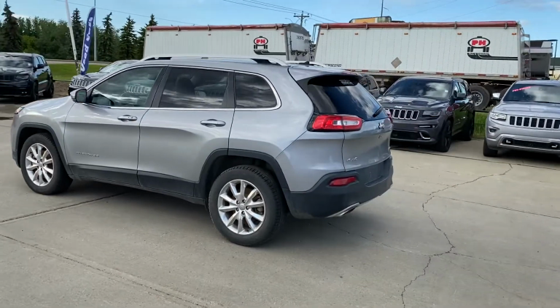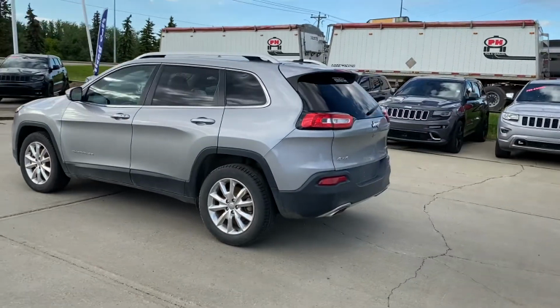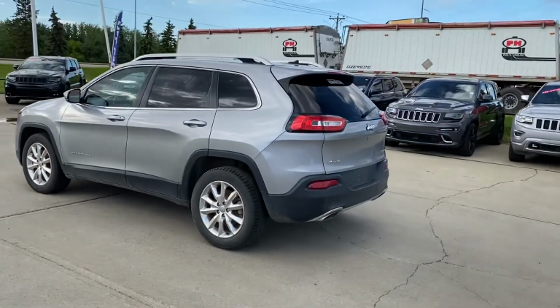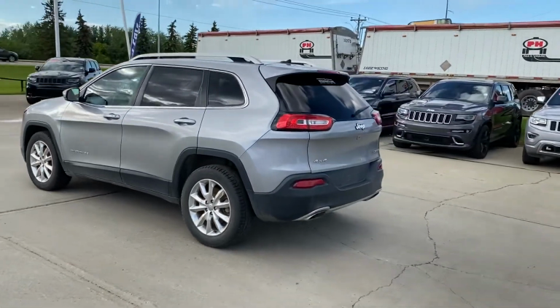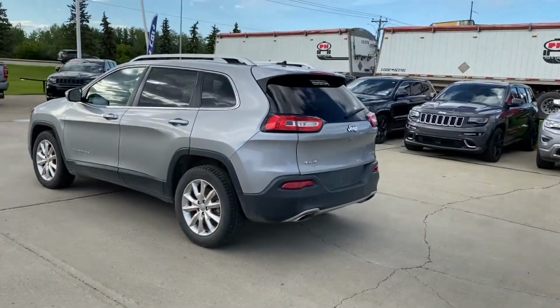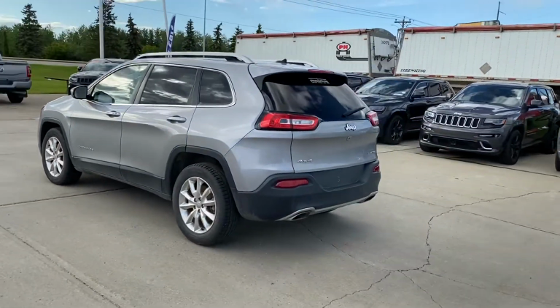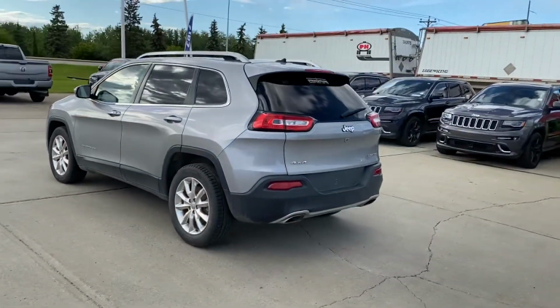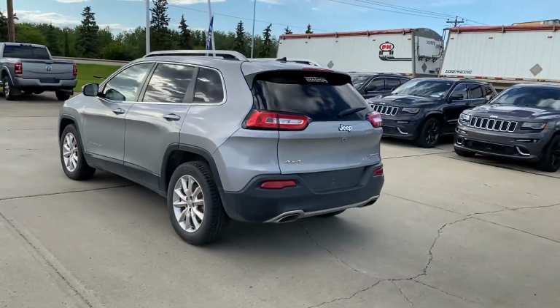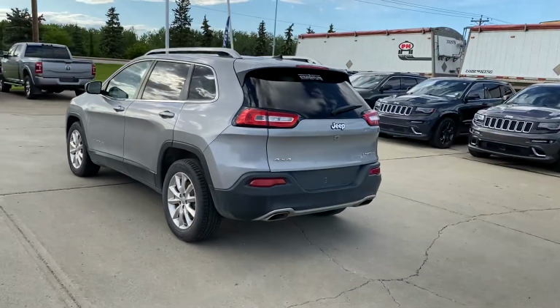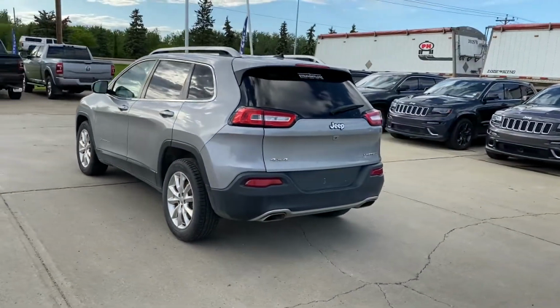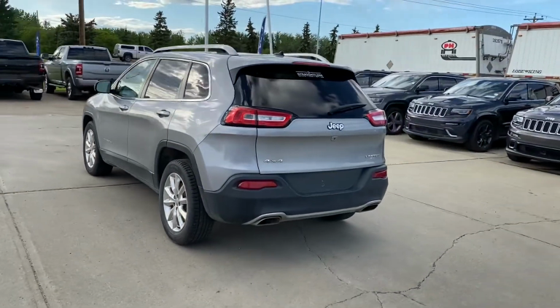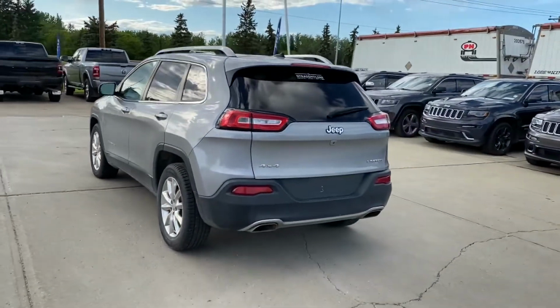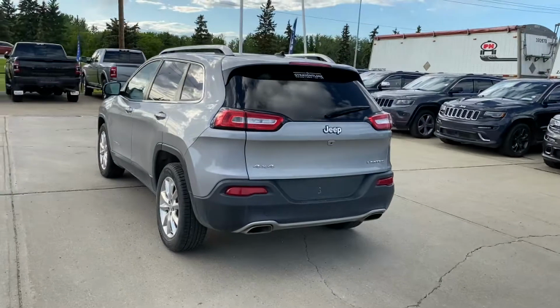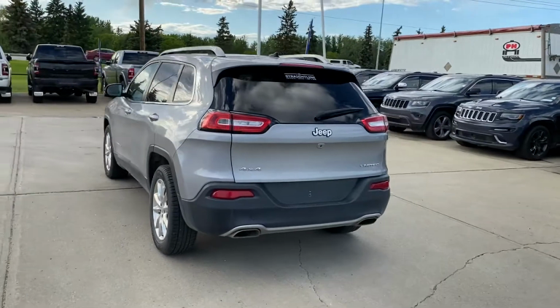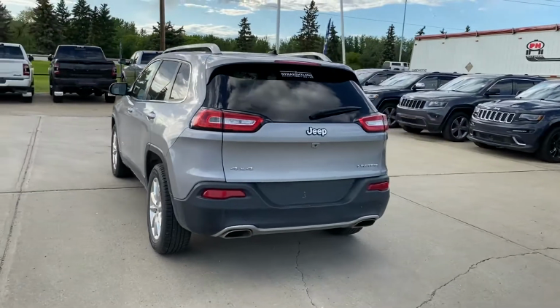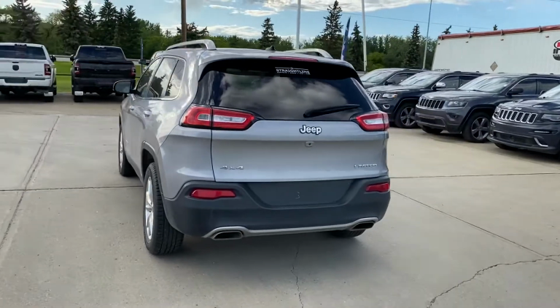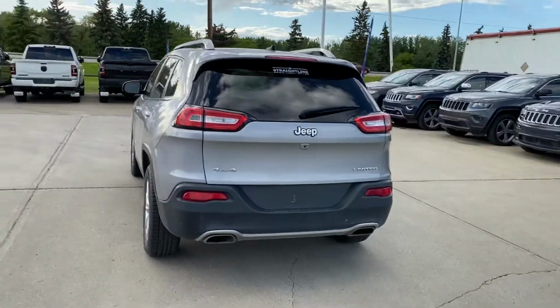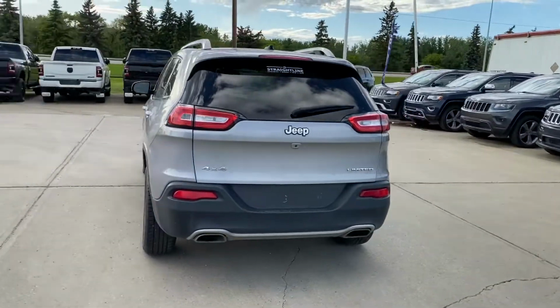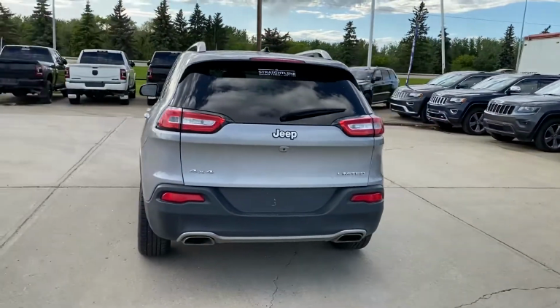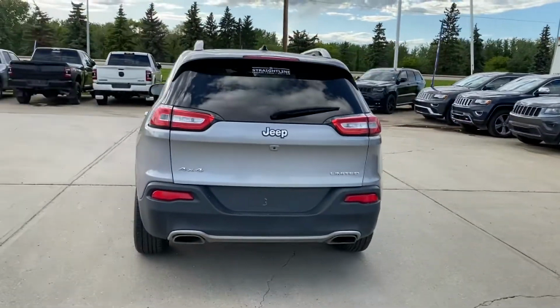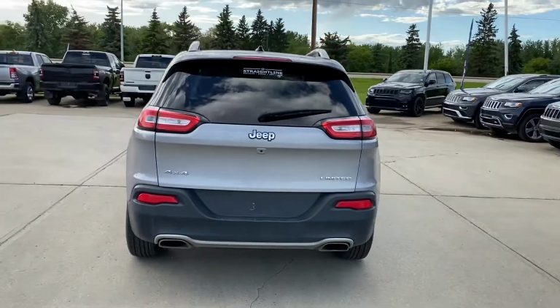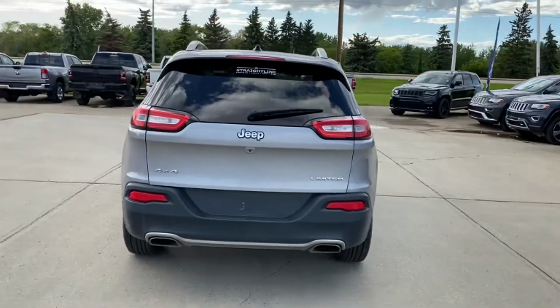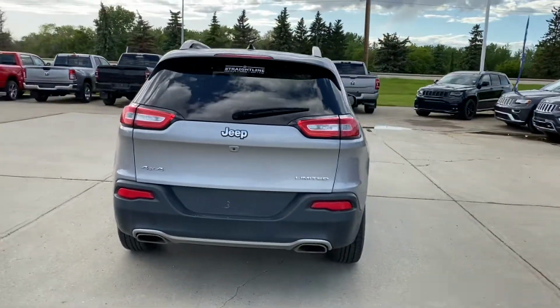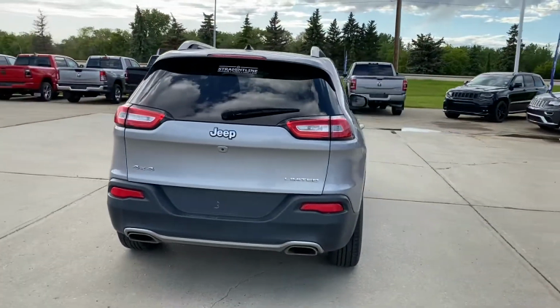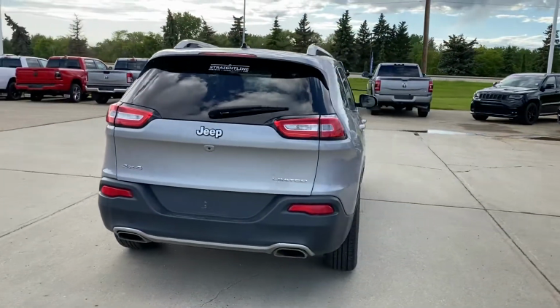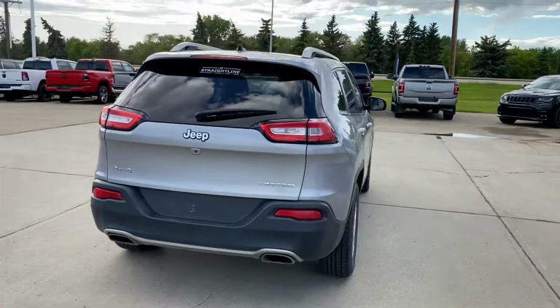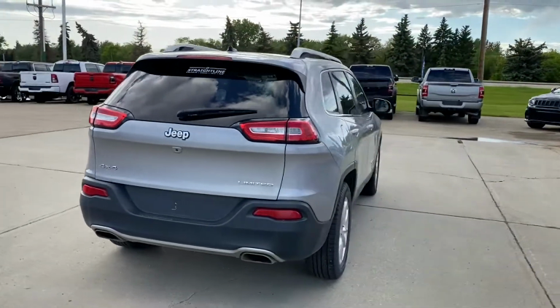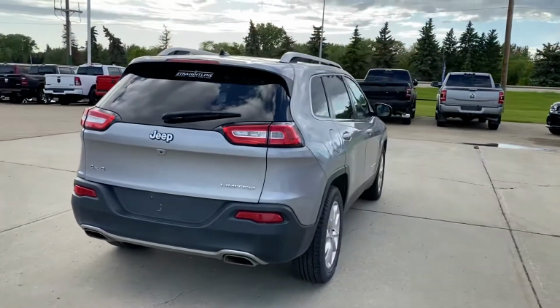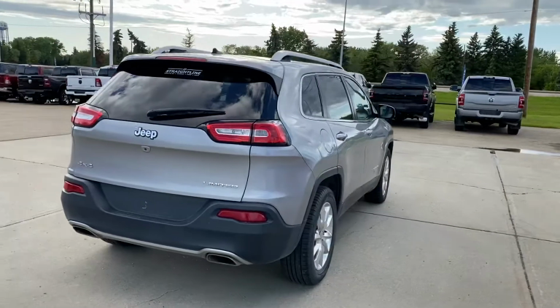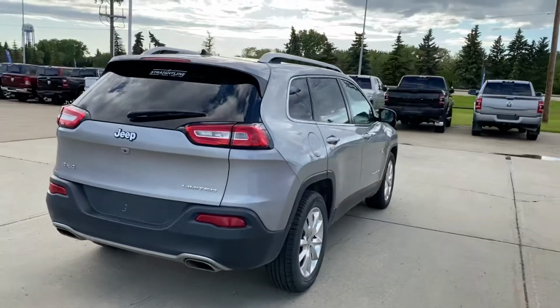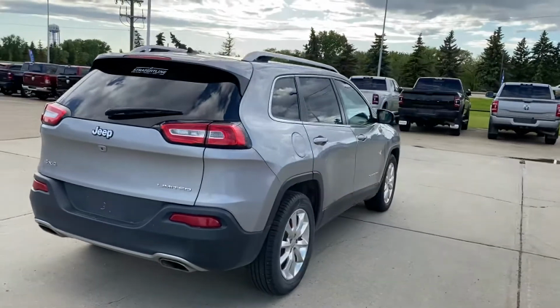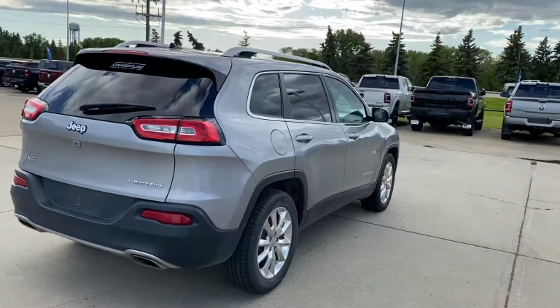Alright guys, four wheel drive, Limited, V6 engine, 141,000 kilometers.